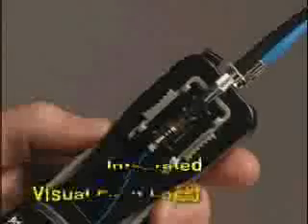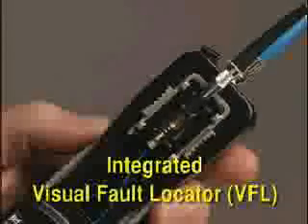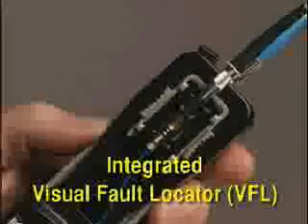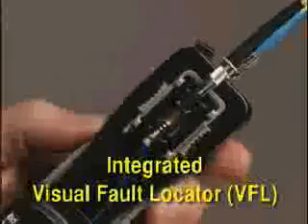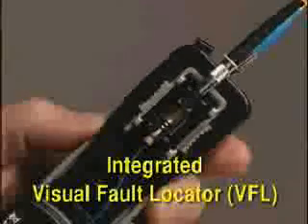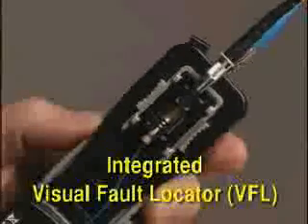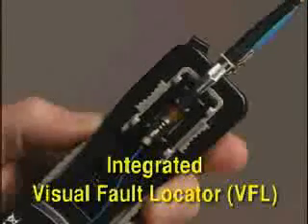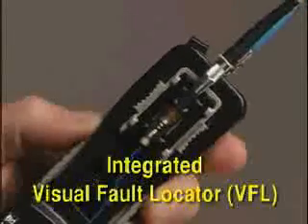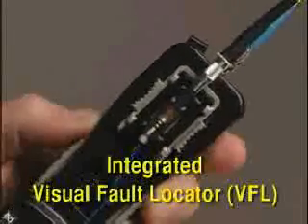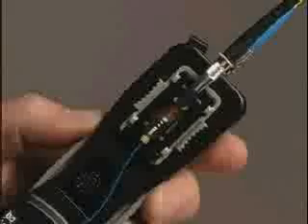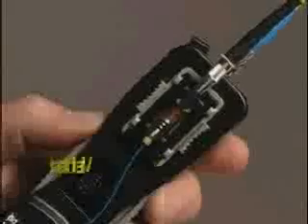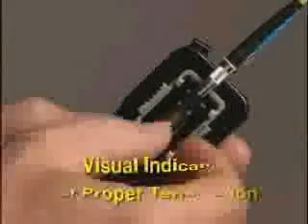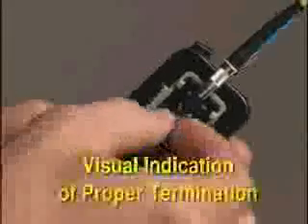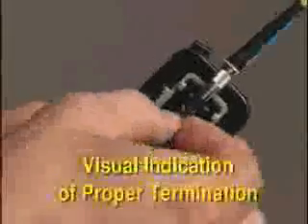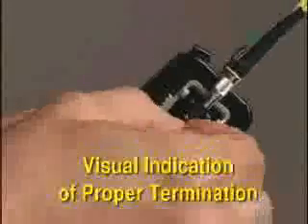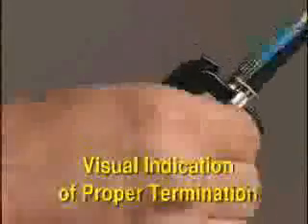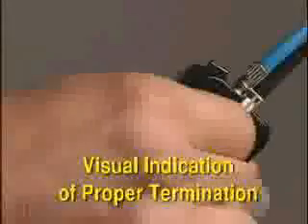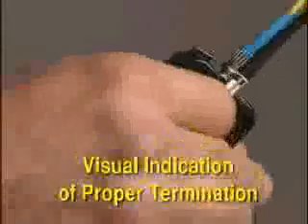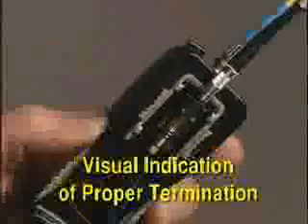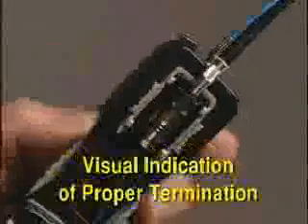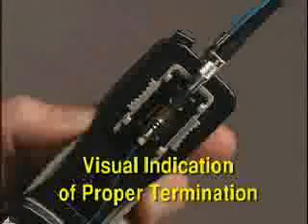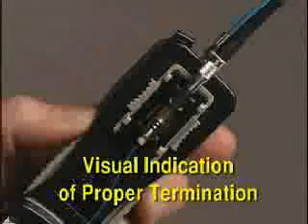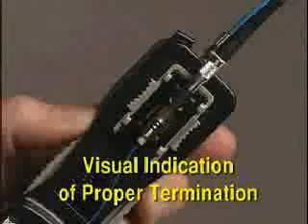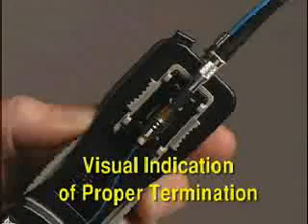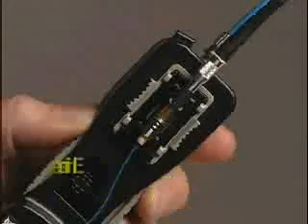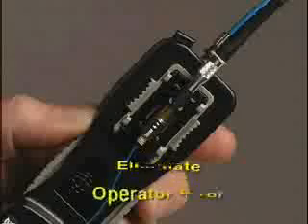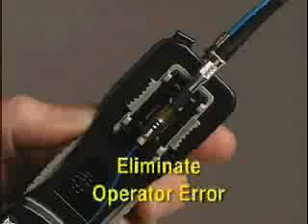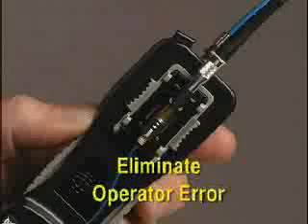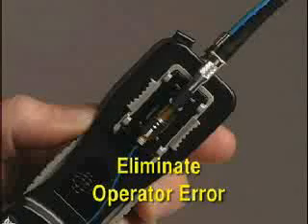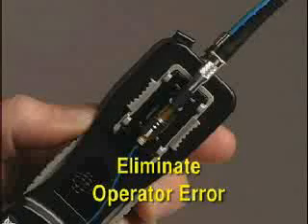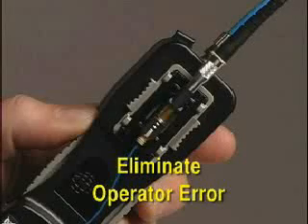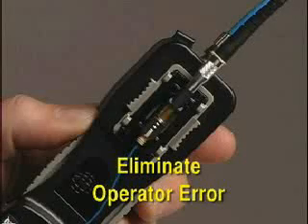The integrated visual fault locator offers a visual indication of proper termination after the cam step has been completed to virtually eliminate operator error.